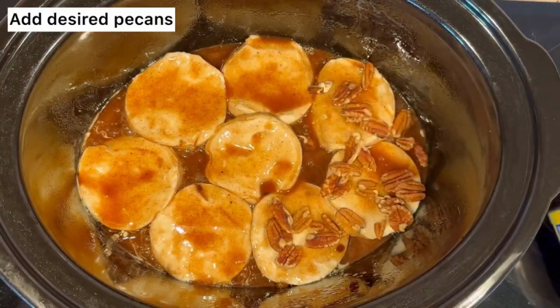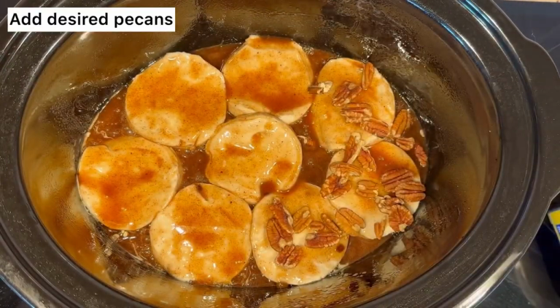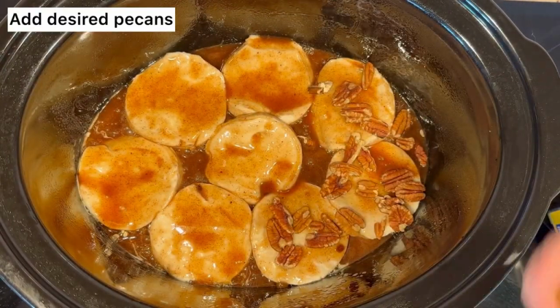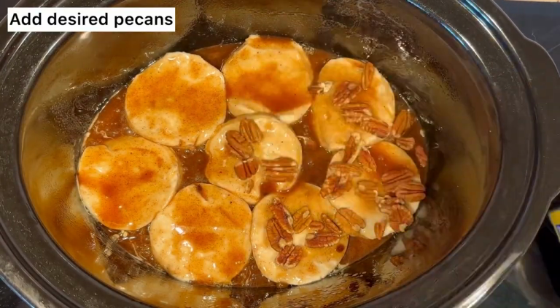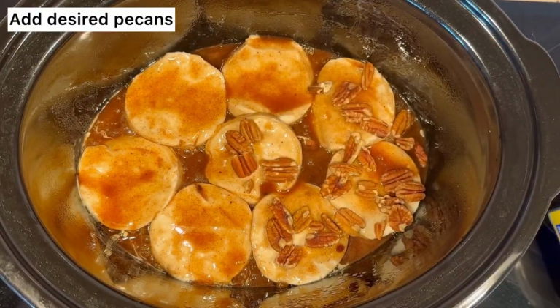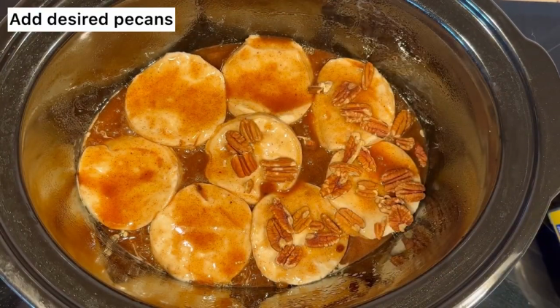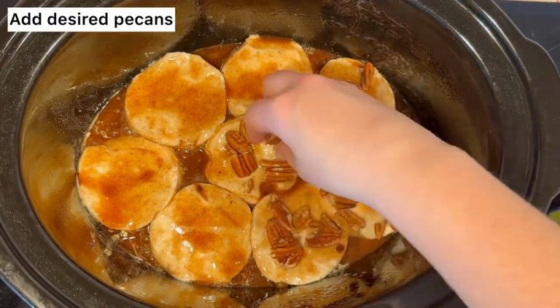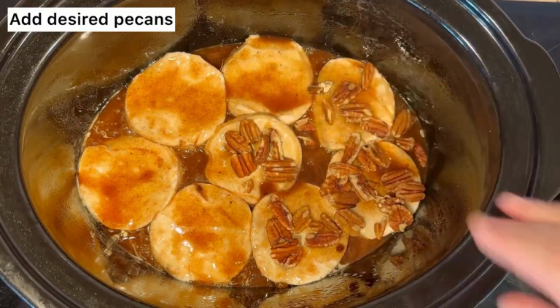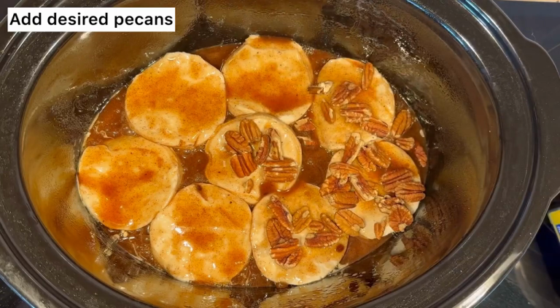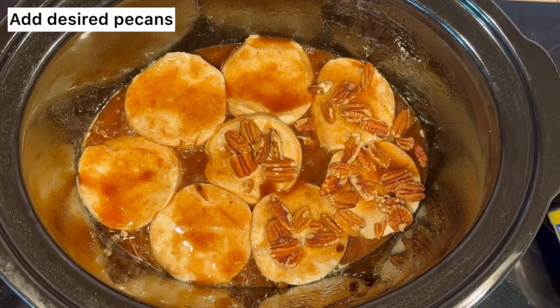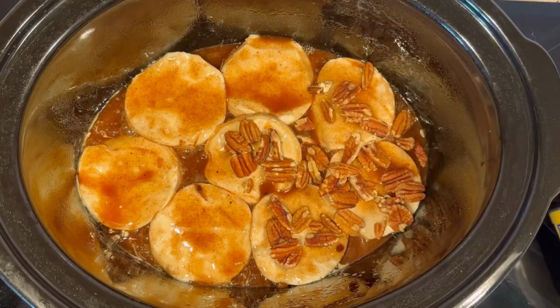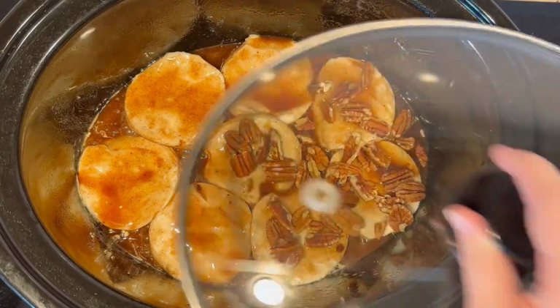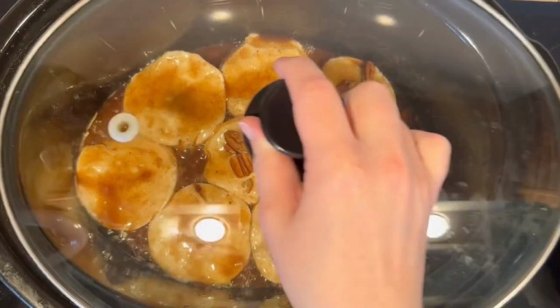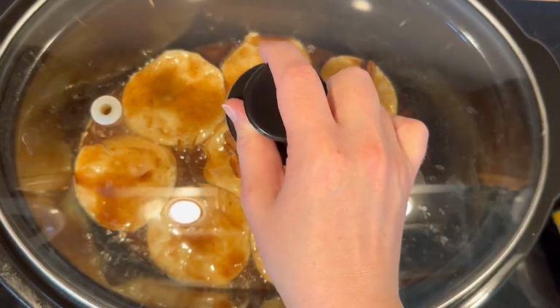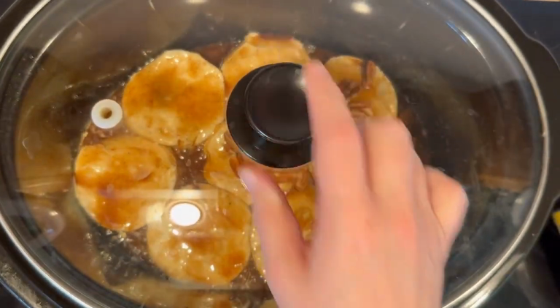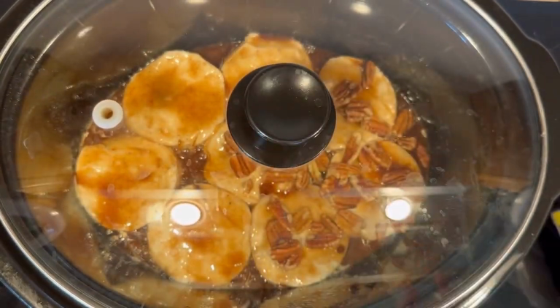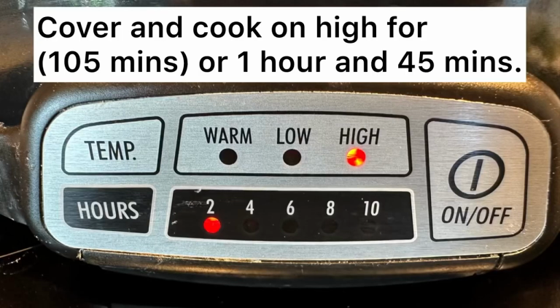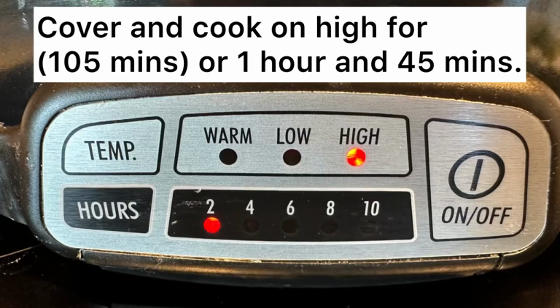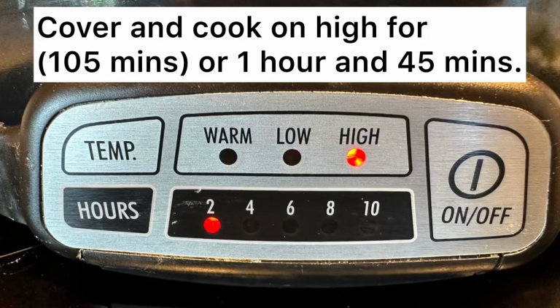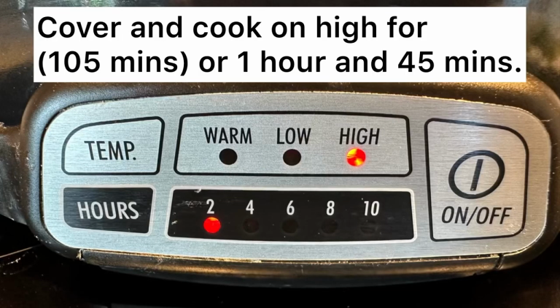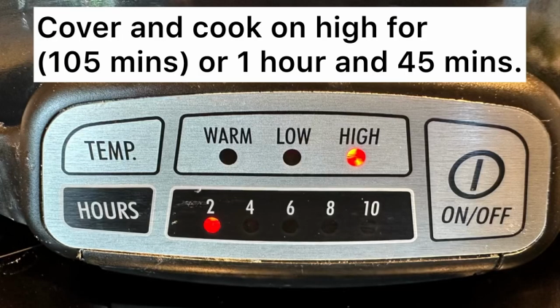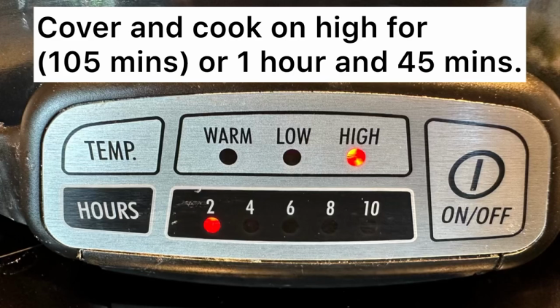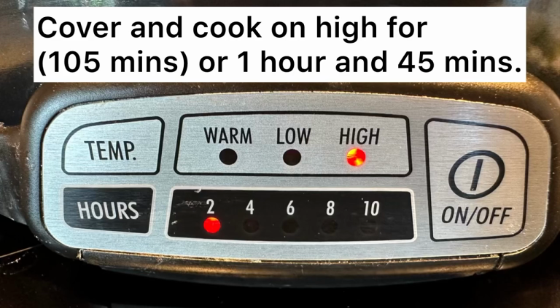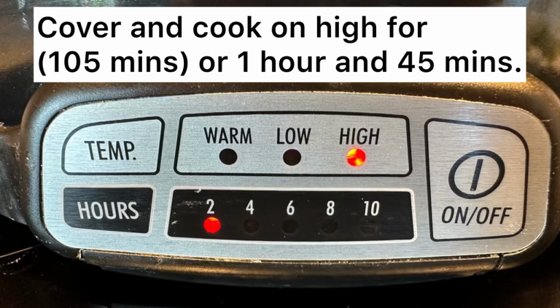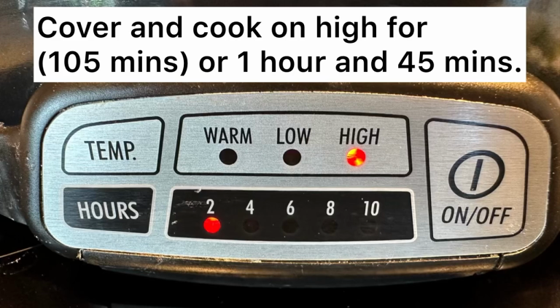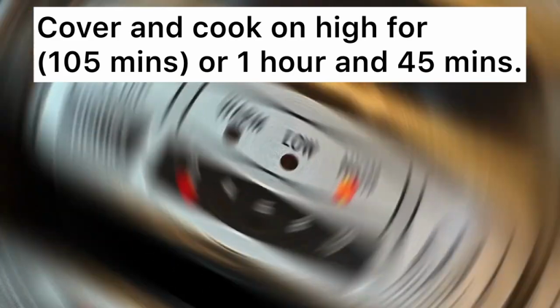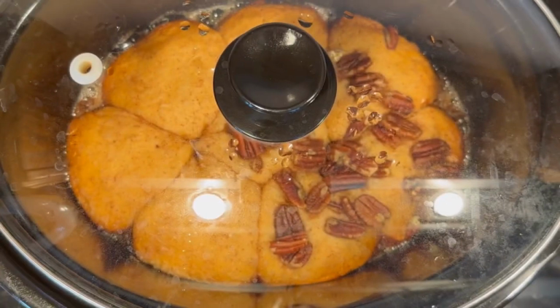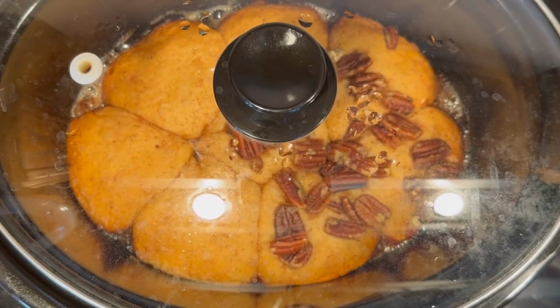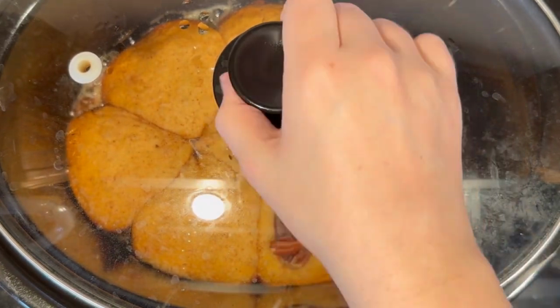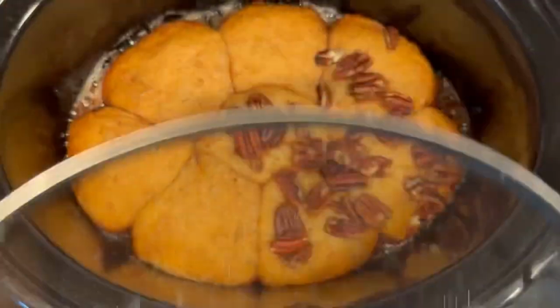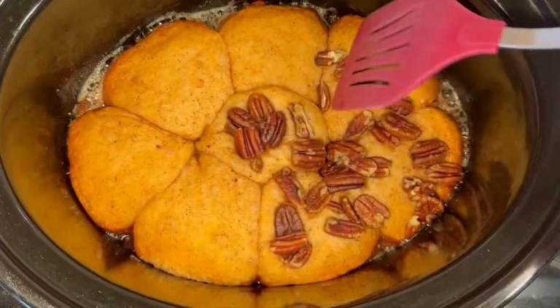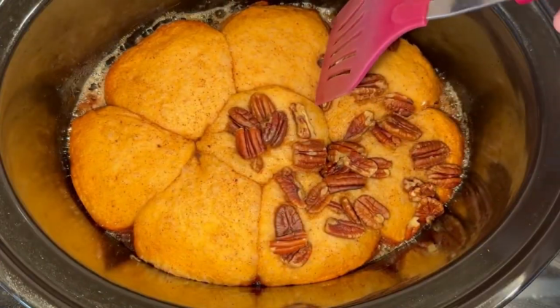Then add the desired pecans if you'd like — my kids don't like pecans so I added them only on half. Then you'll cover it up and cook for about an hour and 45 minutes or until the biscuits are done.